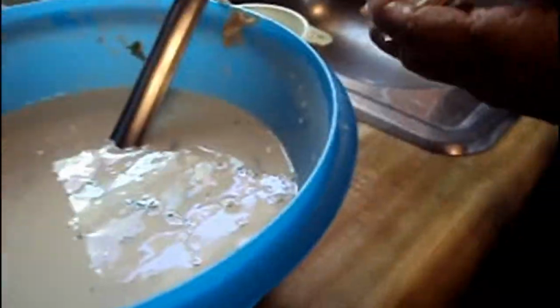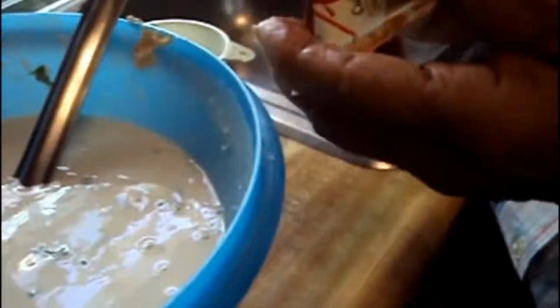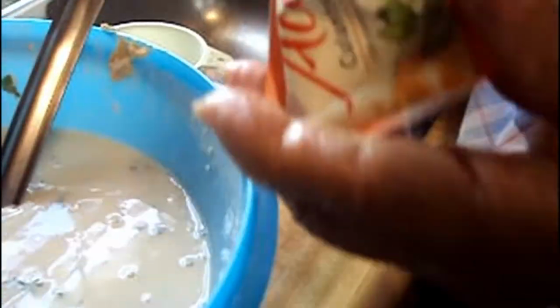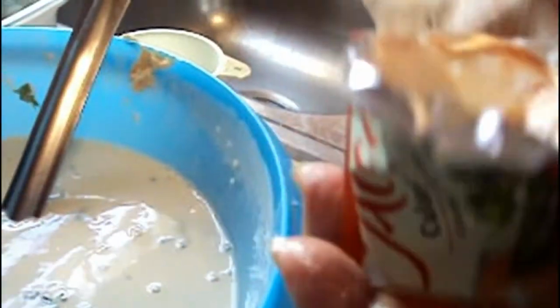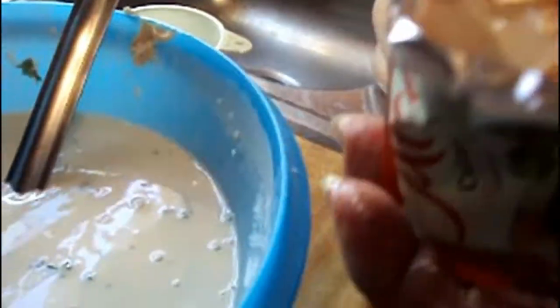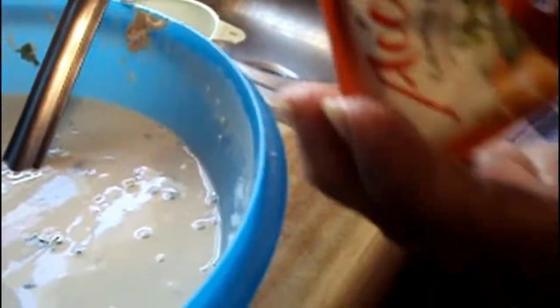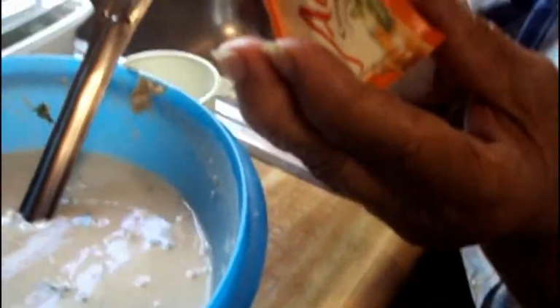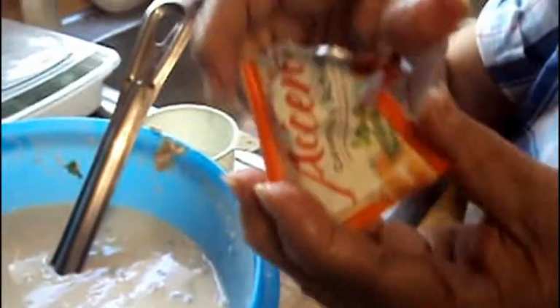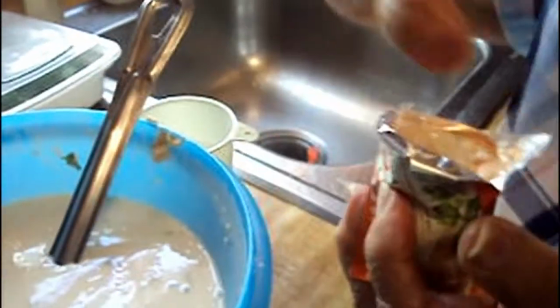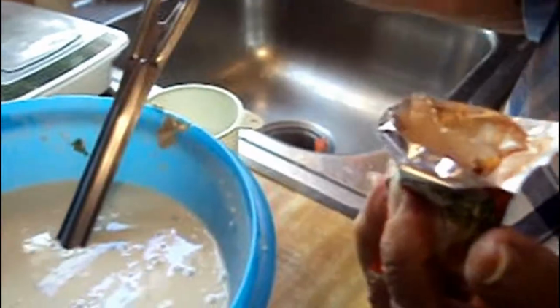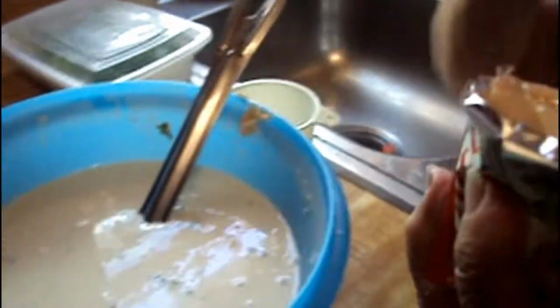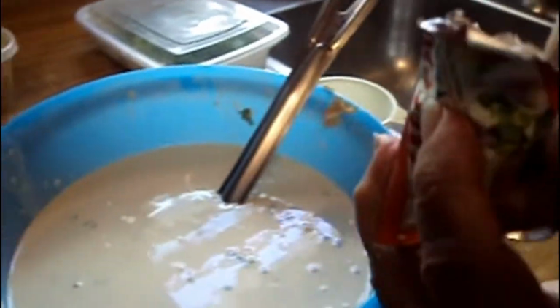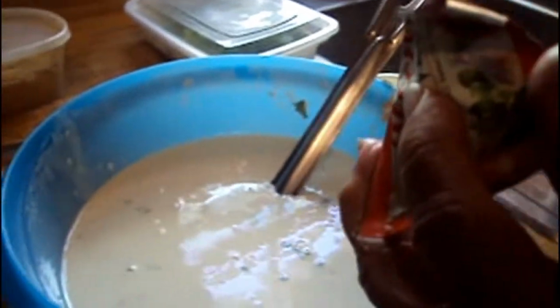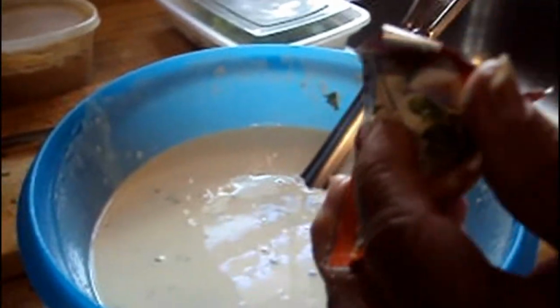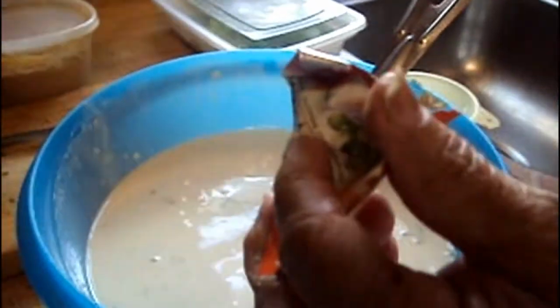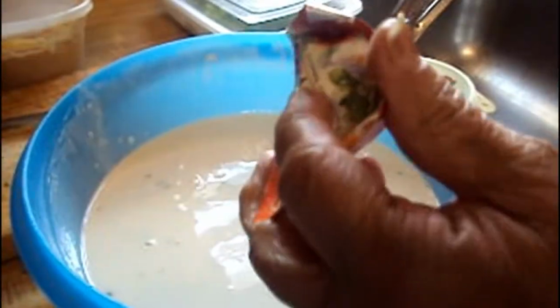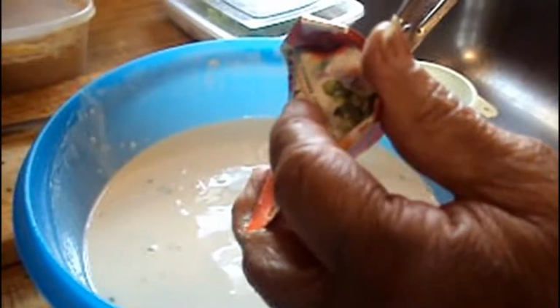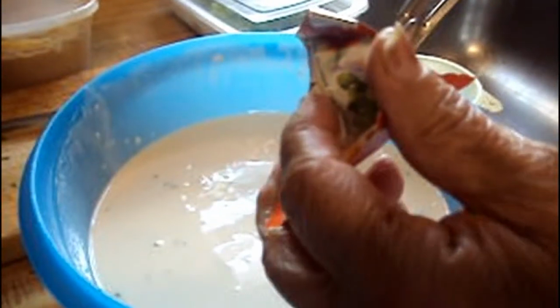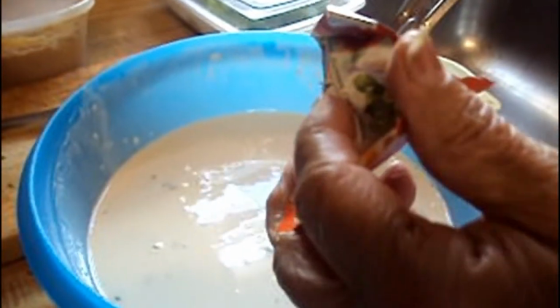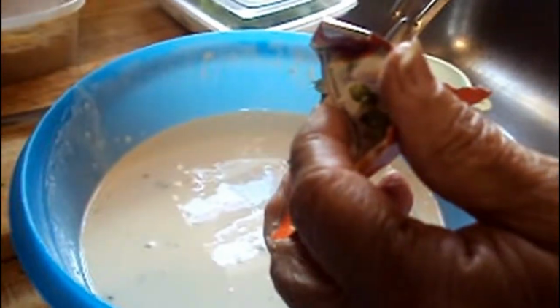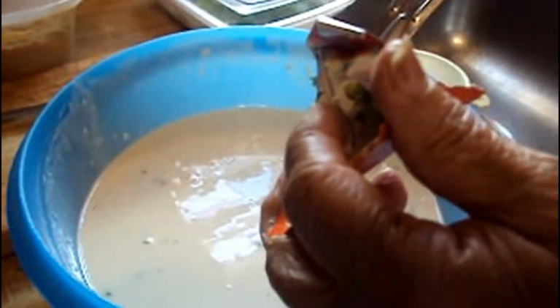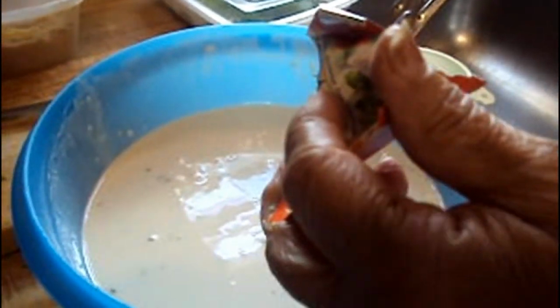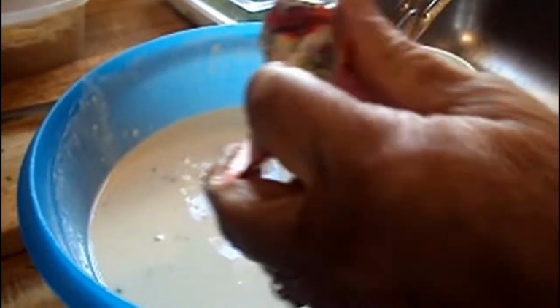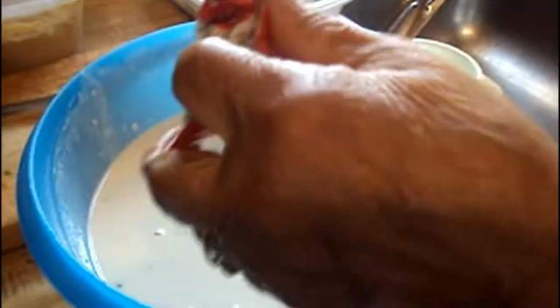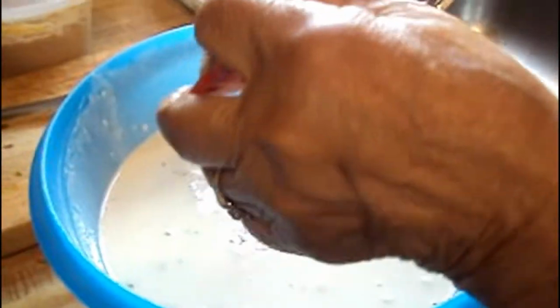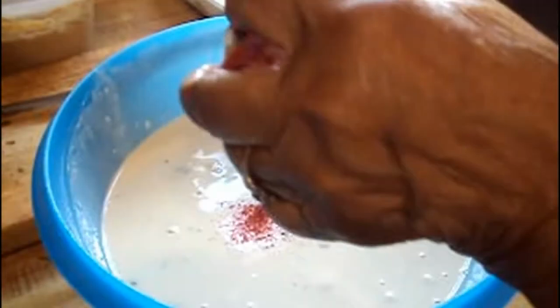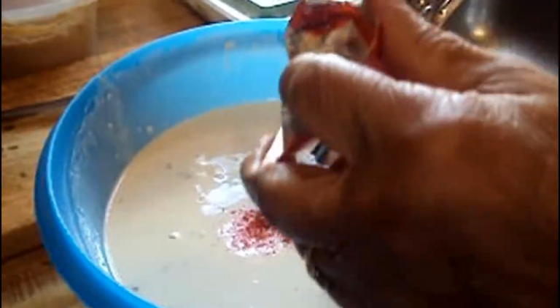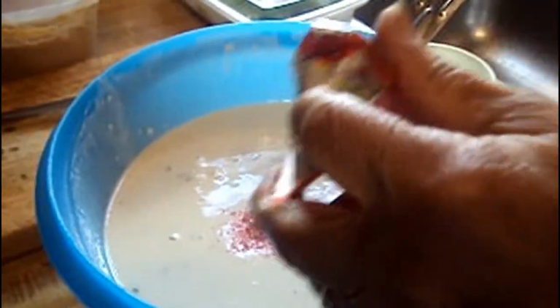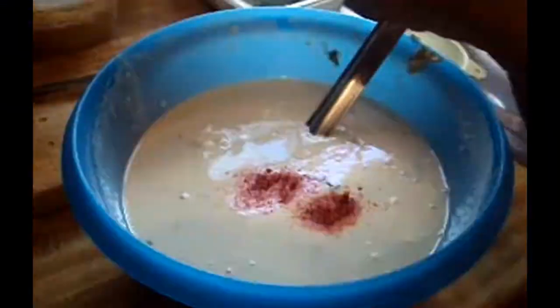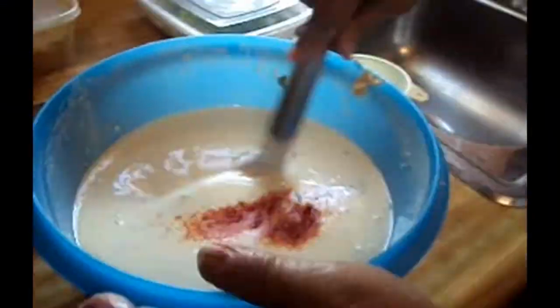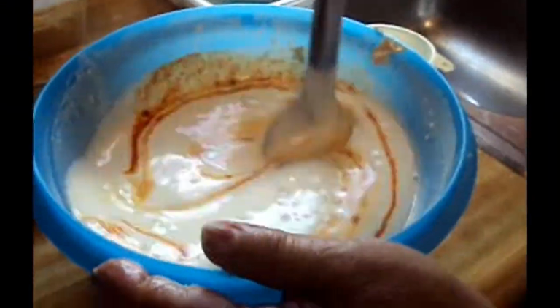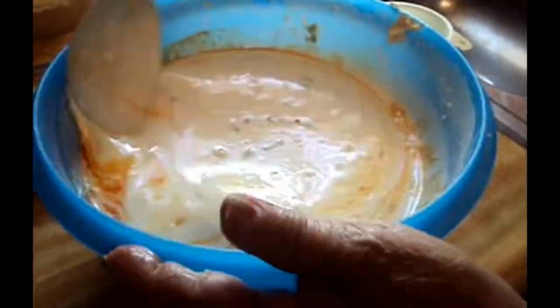After mixing in your cilantro, slowly mix in your one package of sazon. Sazon is cilantro mixed with achote in a powdered form. This is to add some flavor, but mainly color.